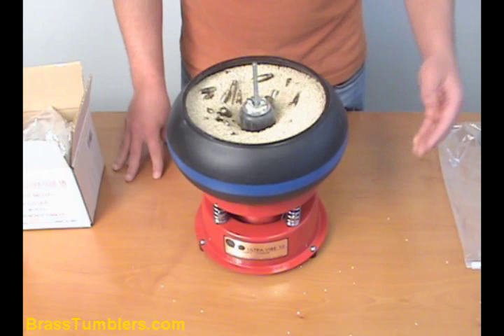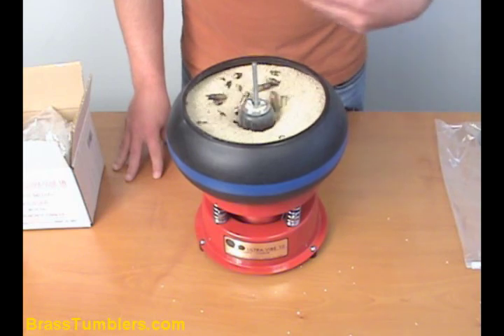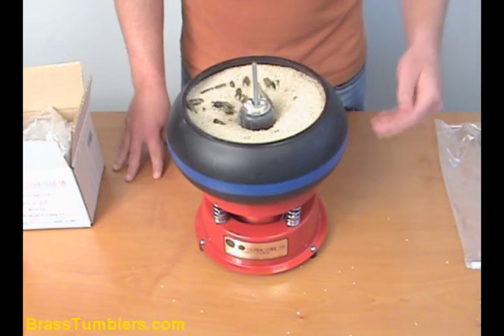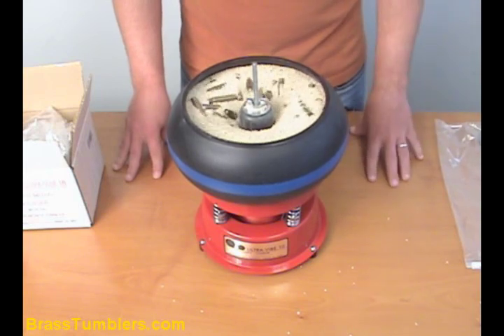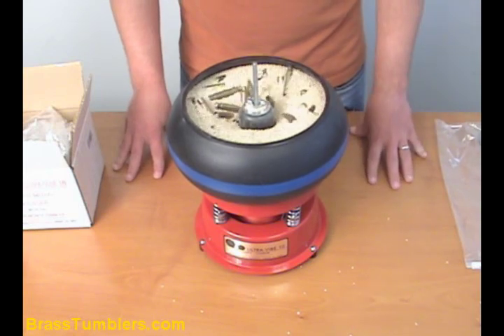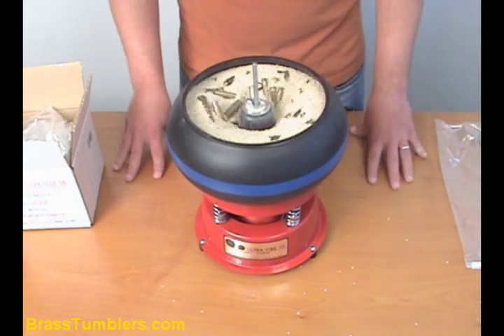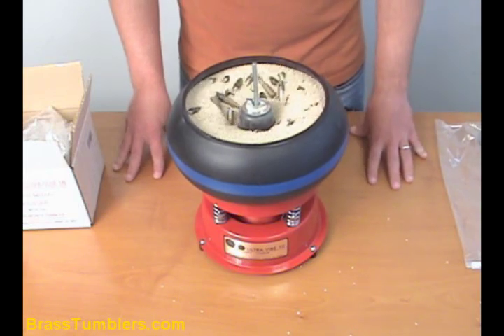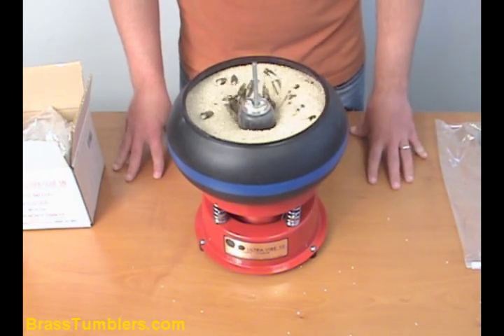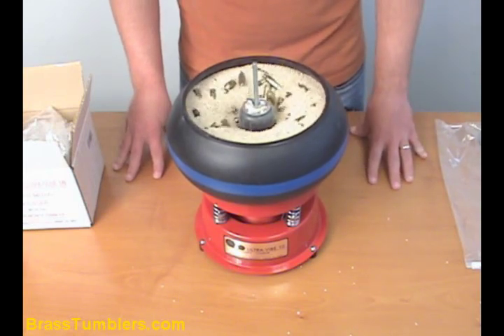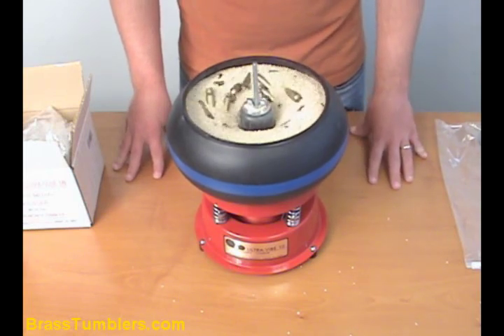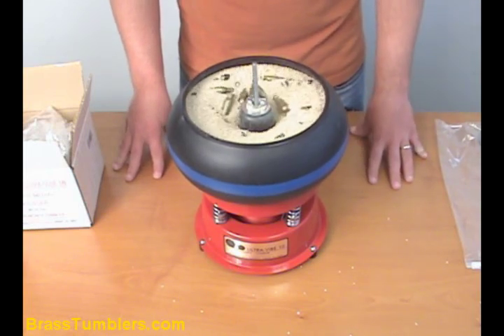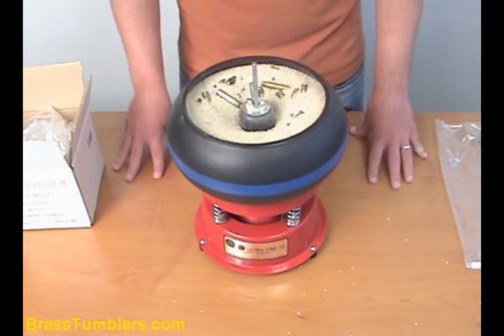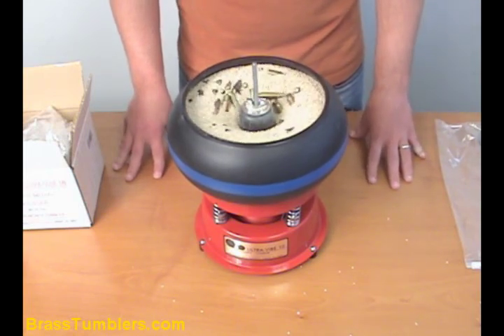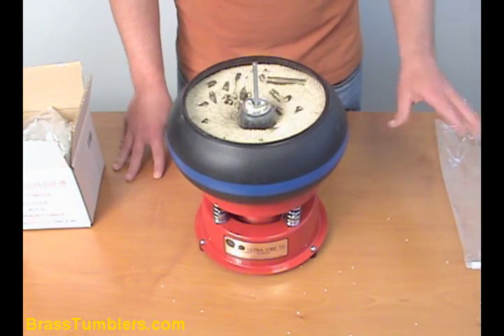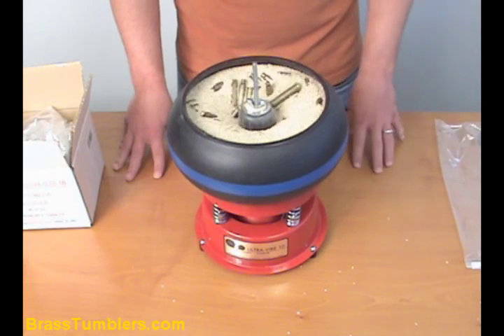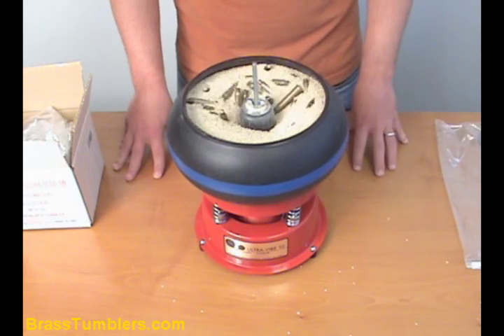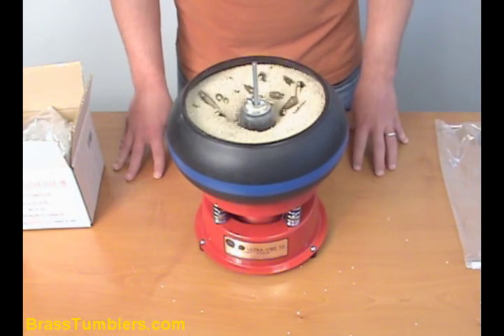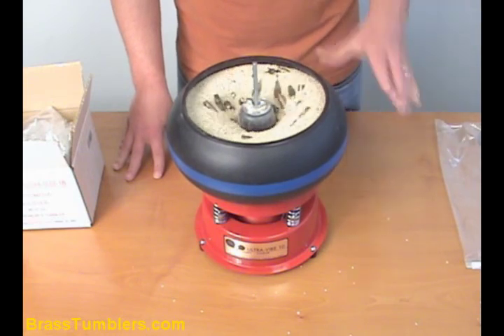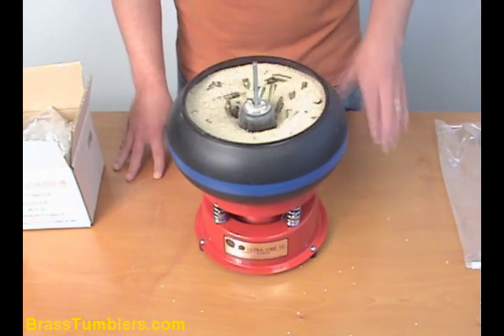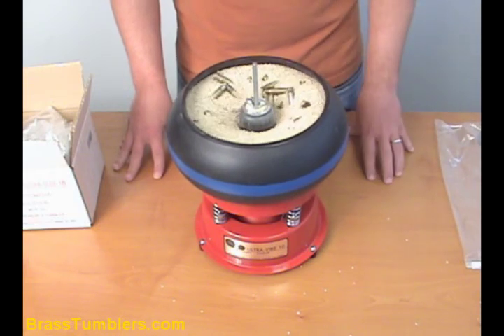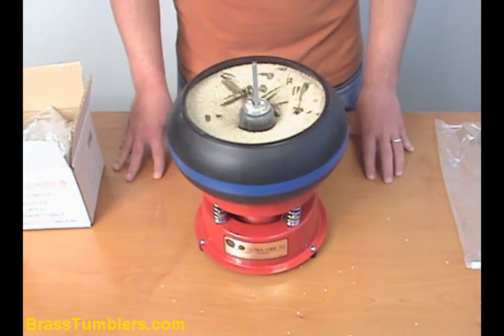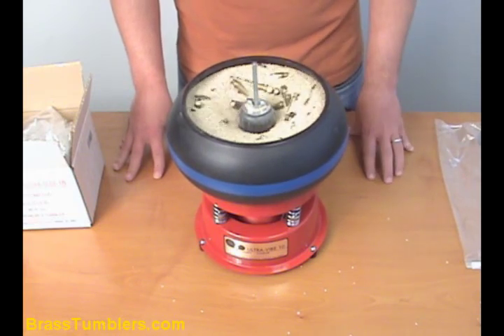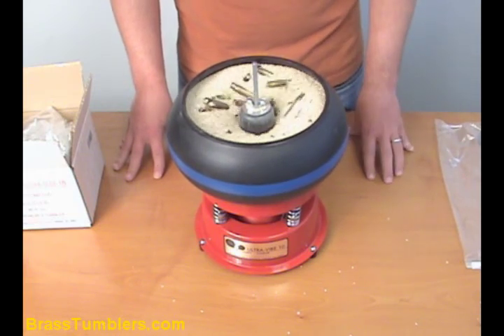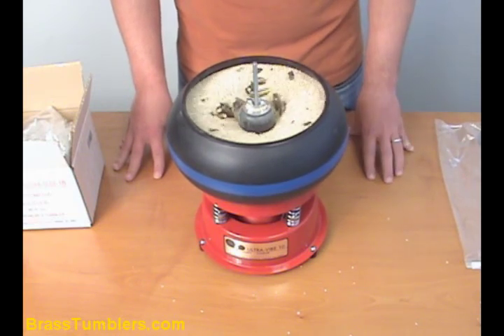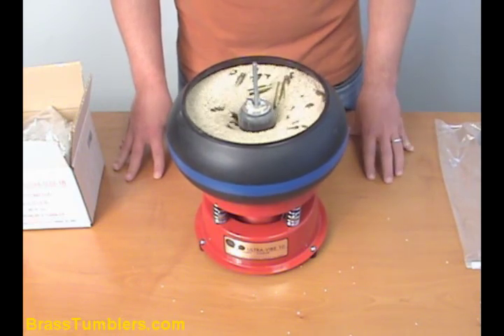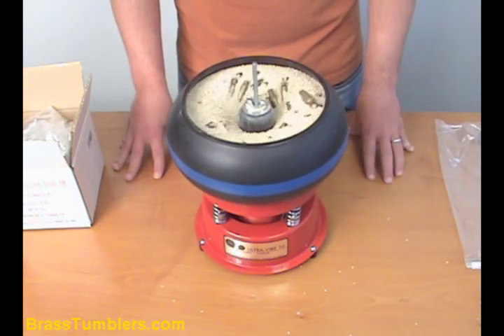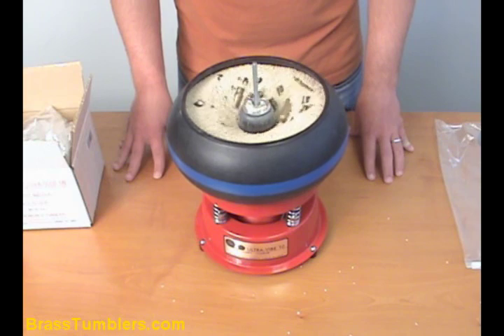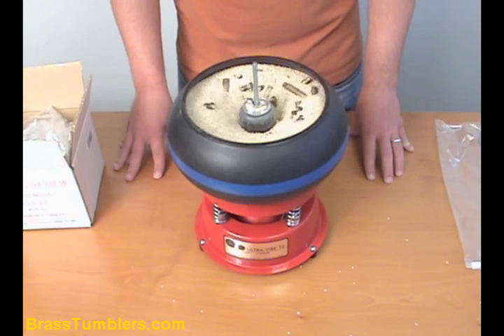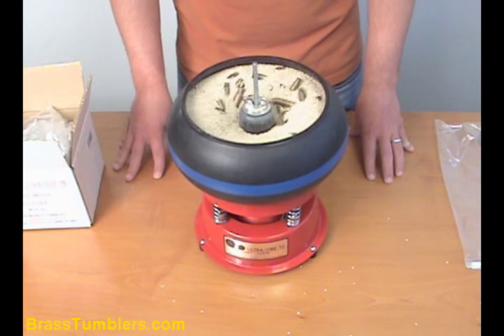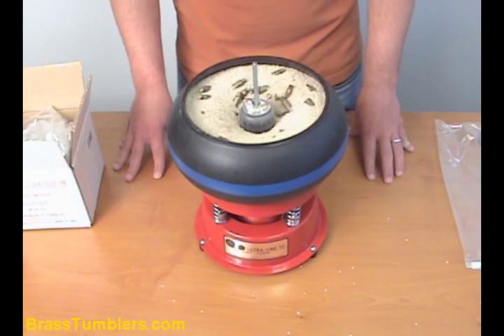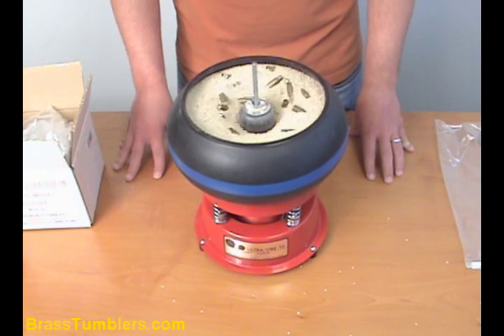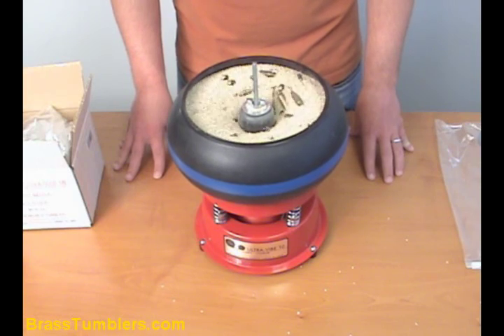We got the action that we're looking for, so we're going to go ahead, turn this unit off, put the lid on it, let it run for two hours, and we'll get back at you with the results.